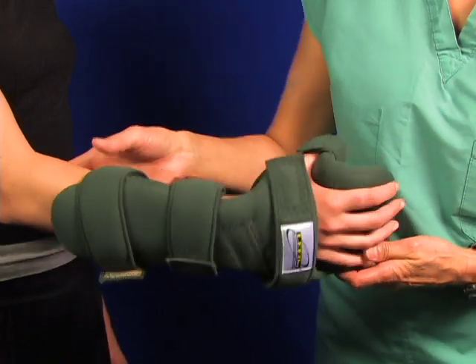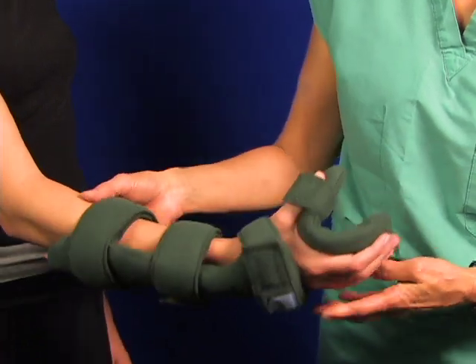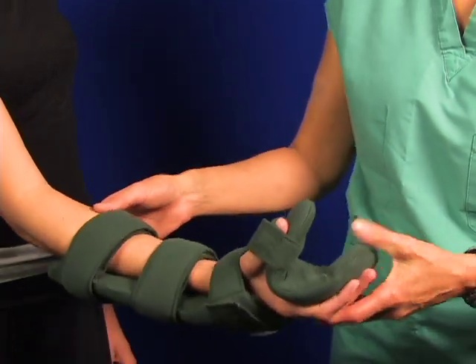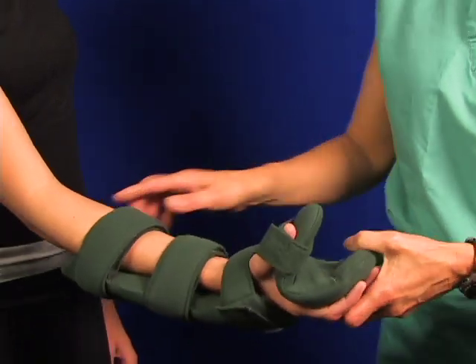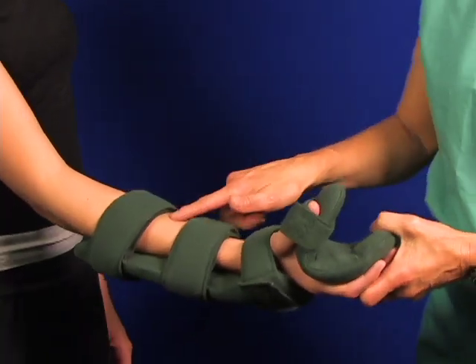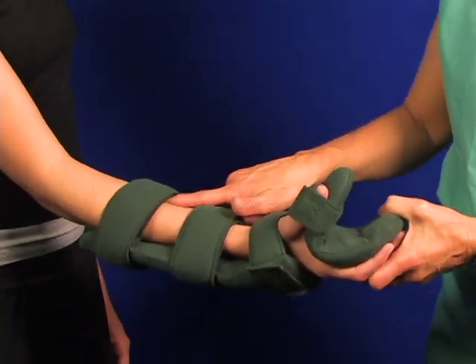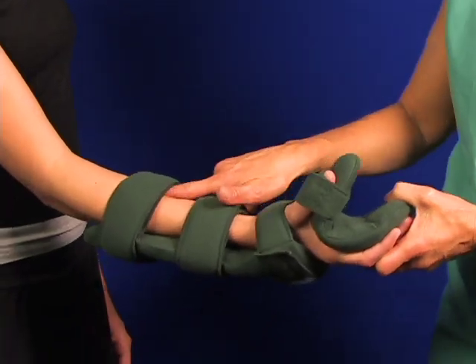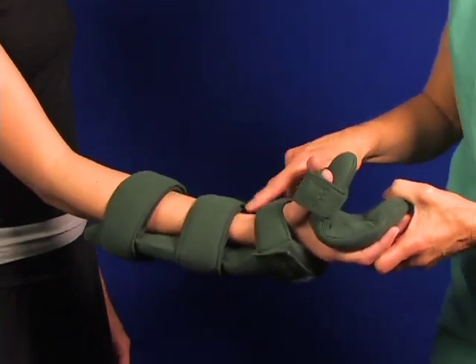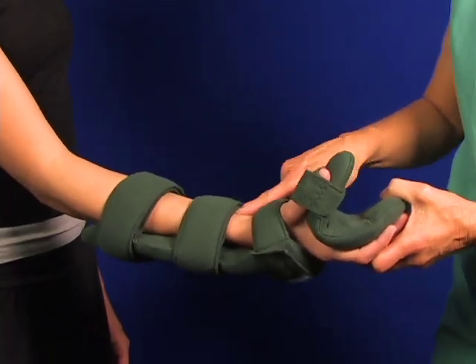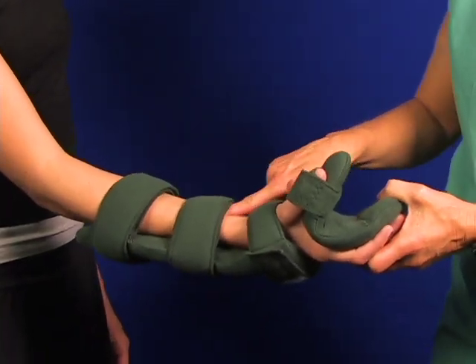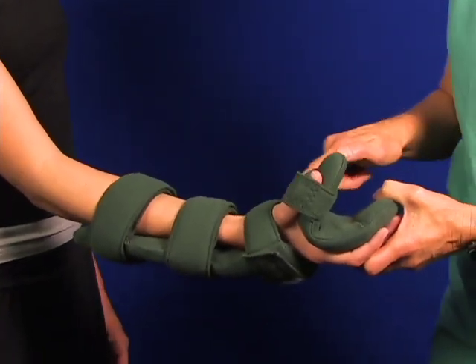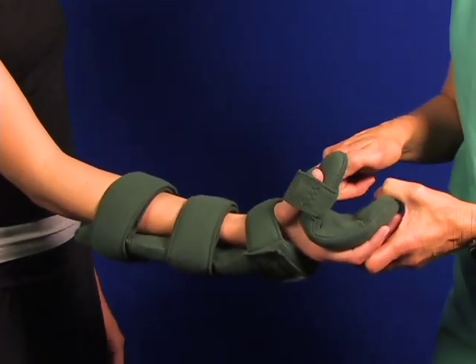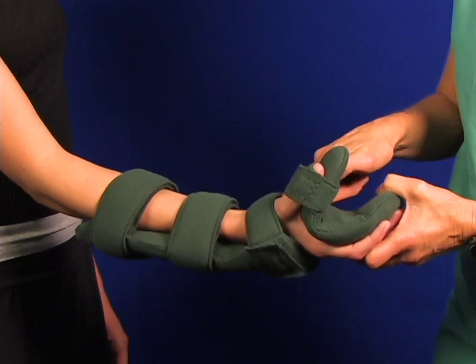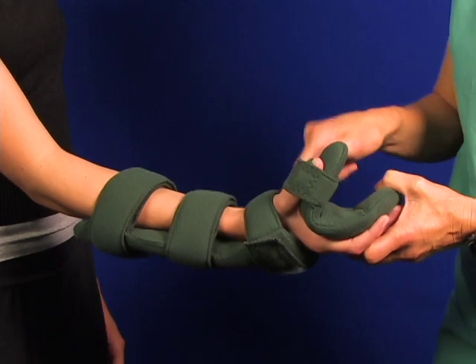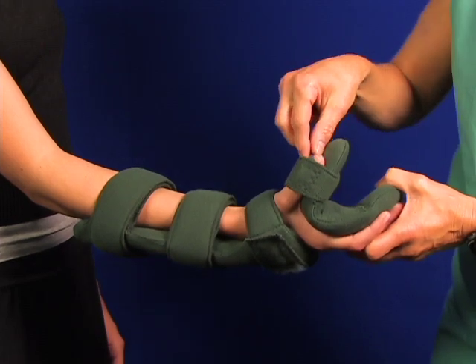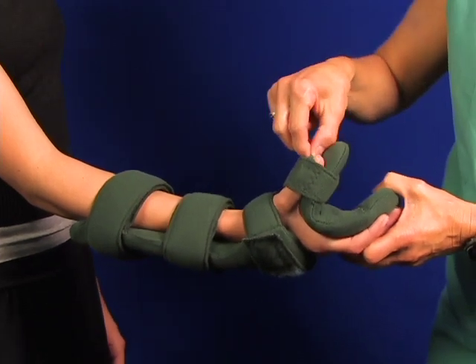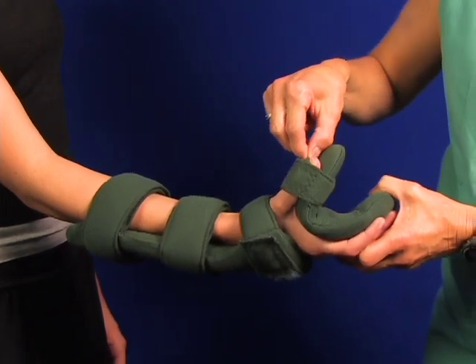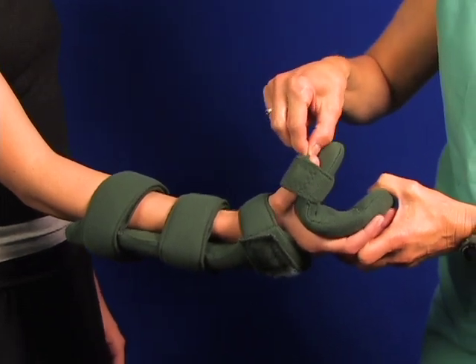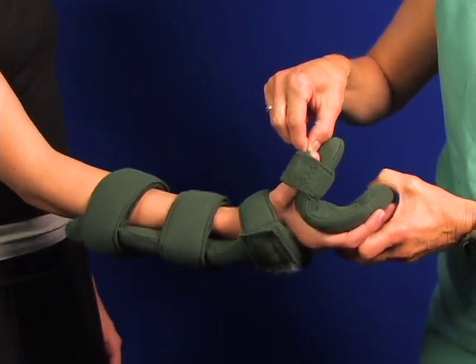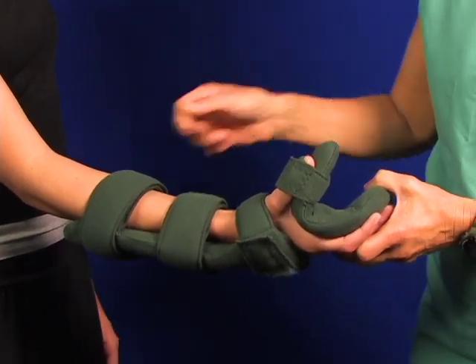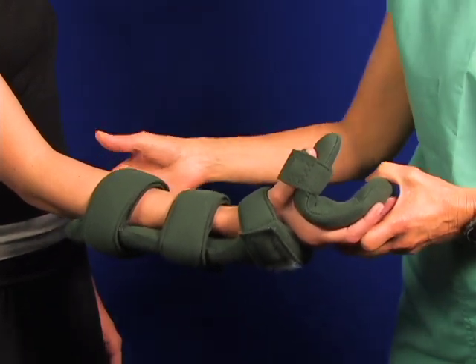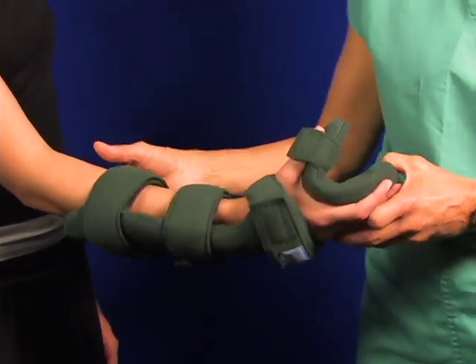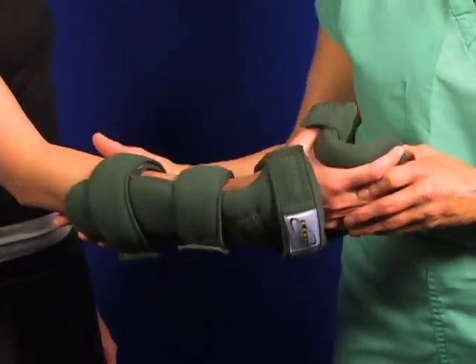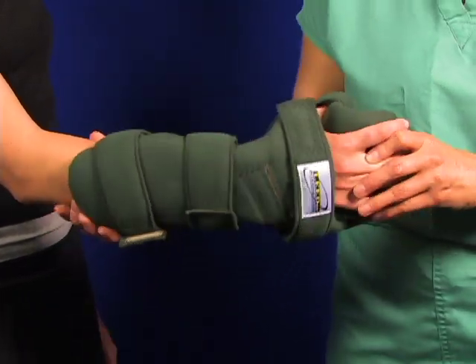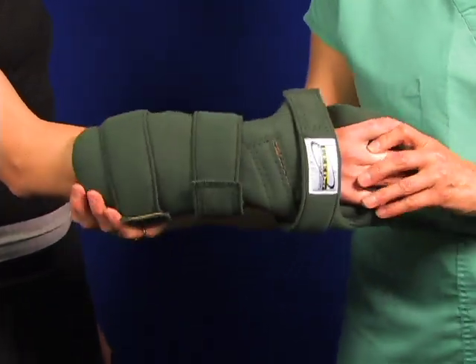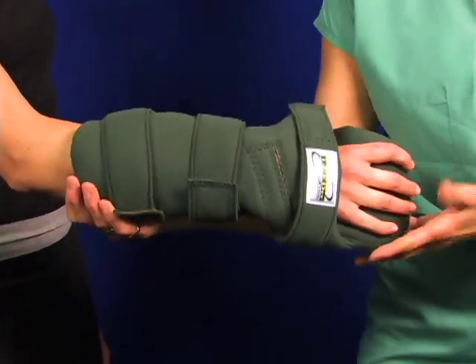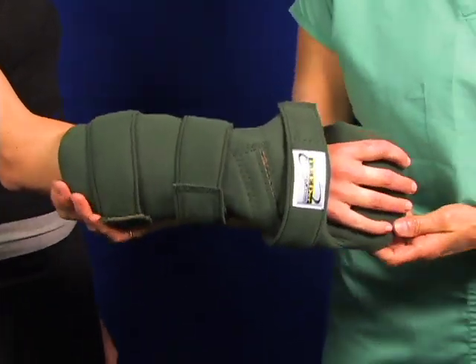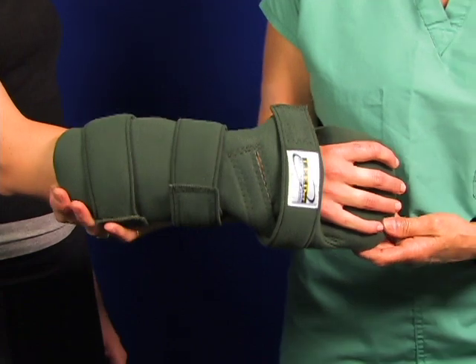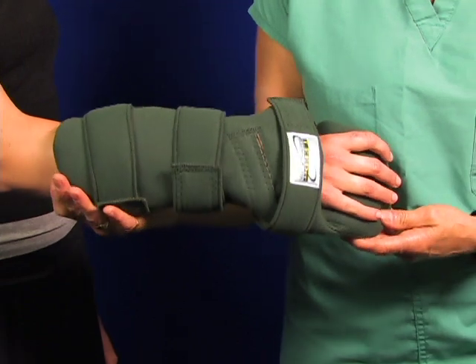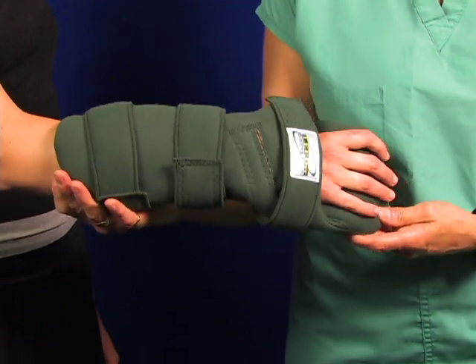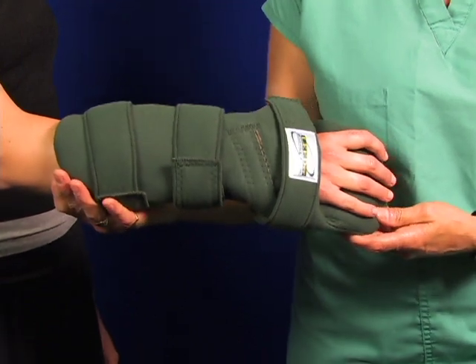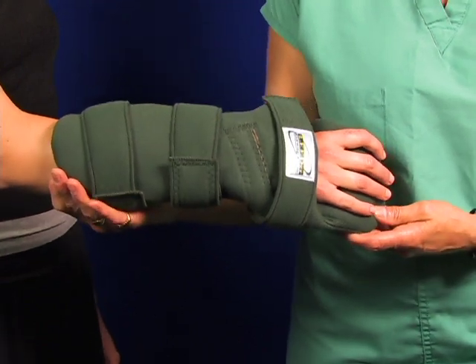Finger separators can go on this unit as well. Go back and check your straps, tension, and check for fit. Make sure everything's adjusted properly and you're good to go.